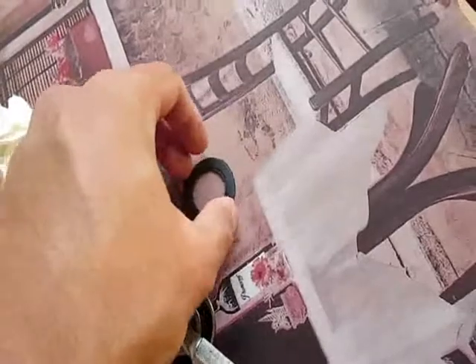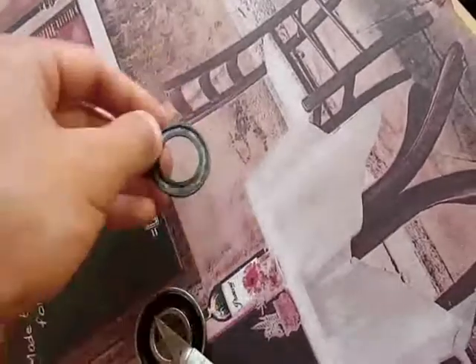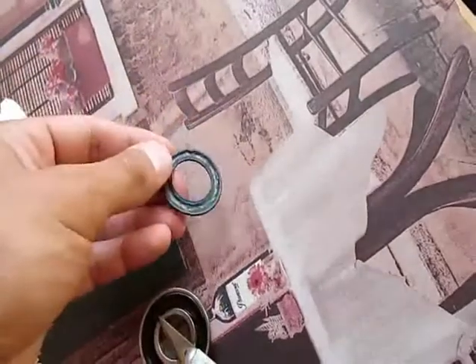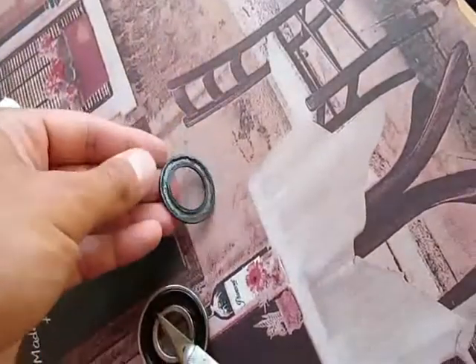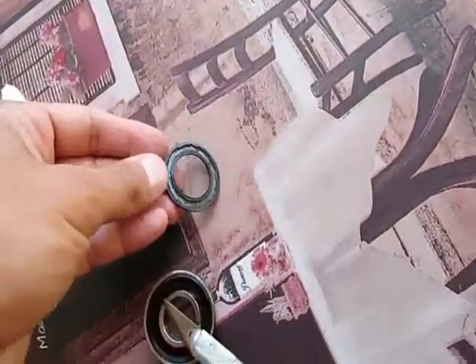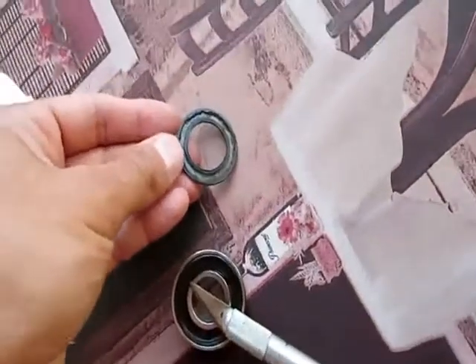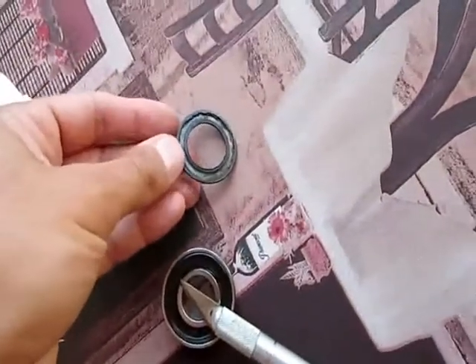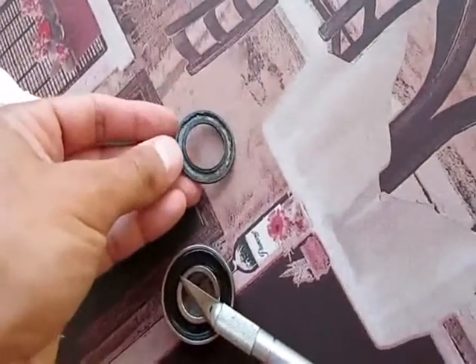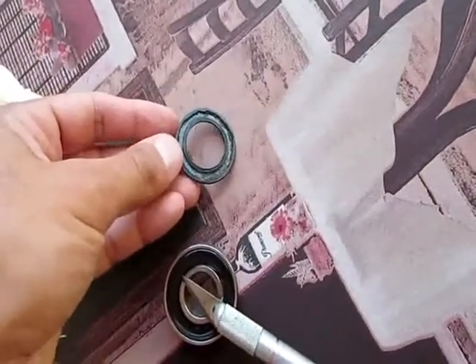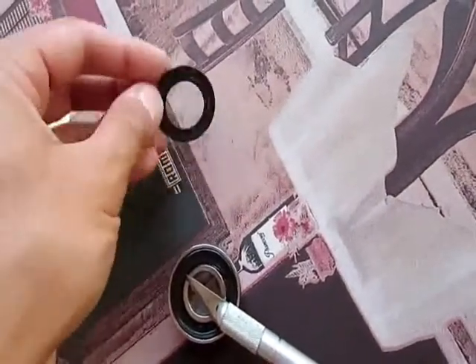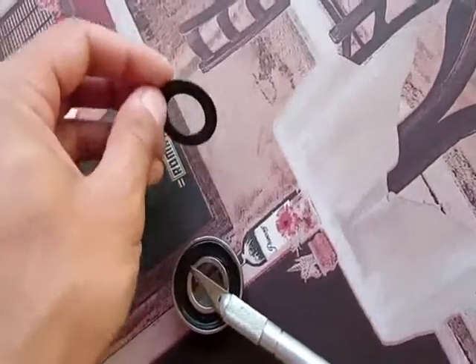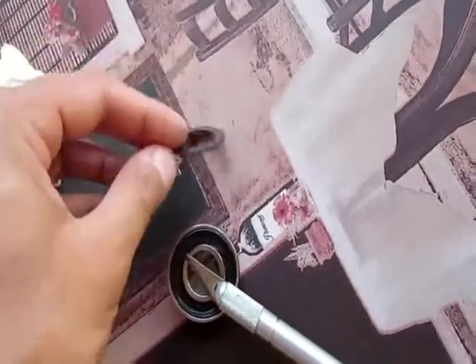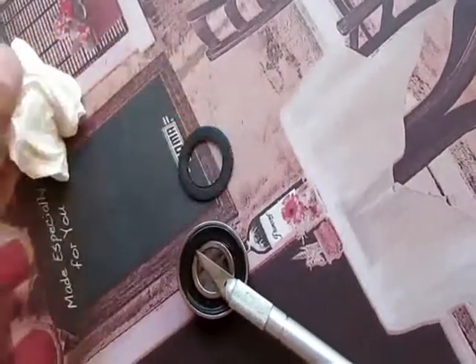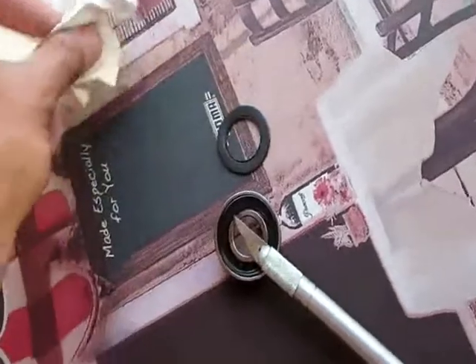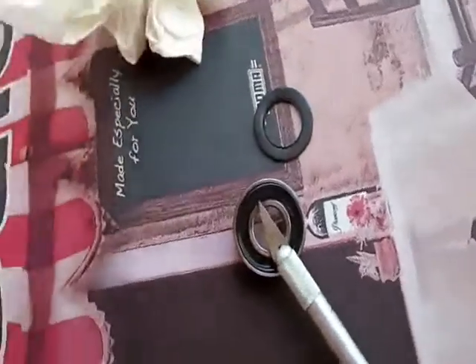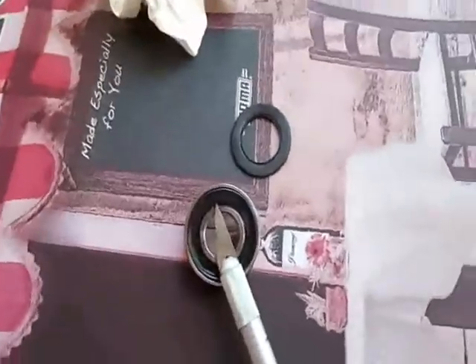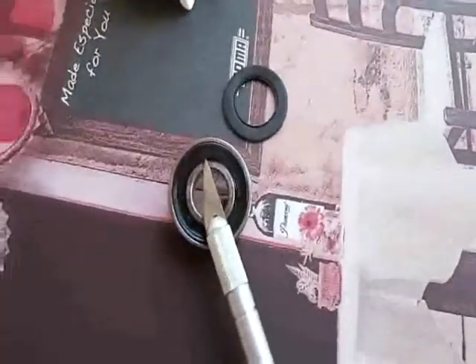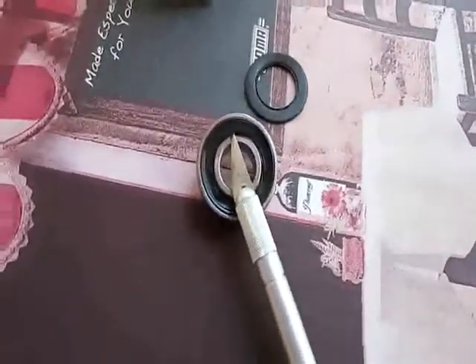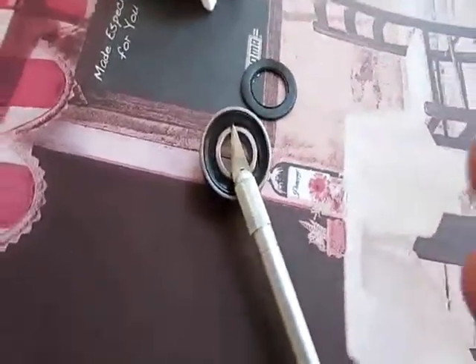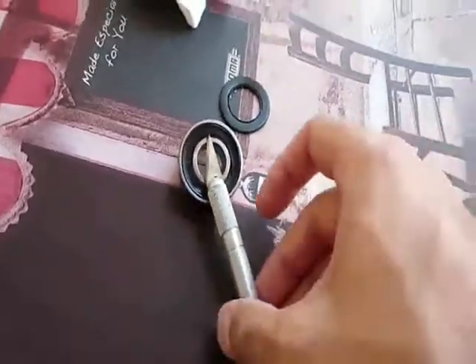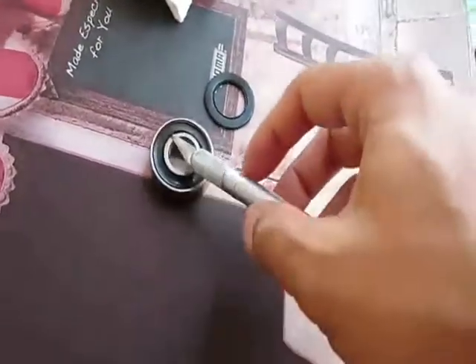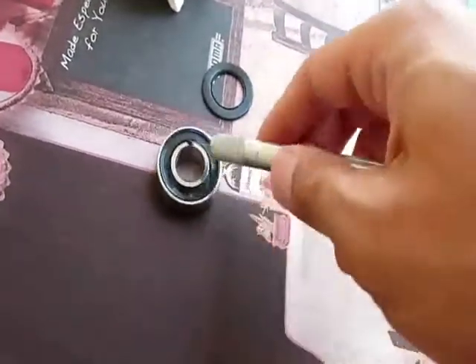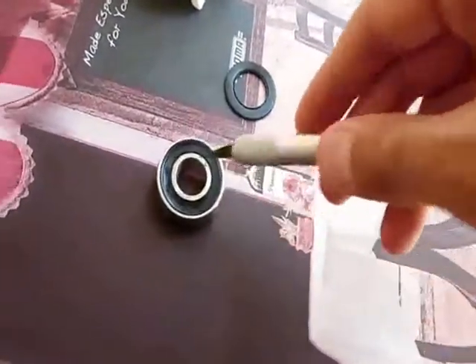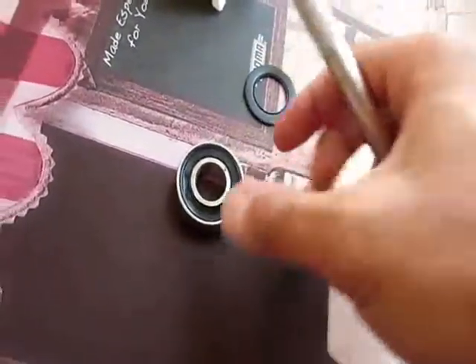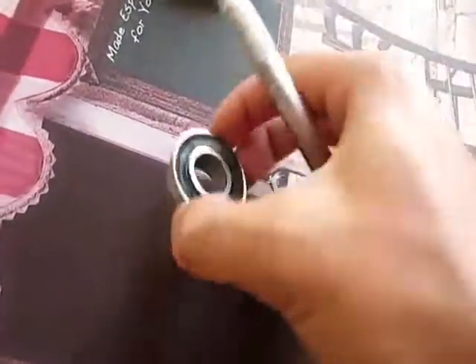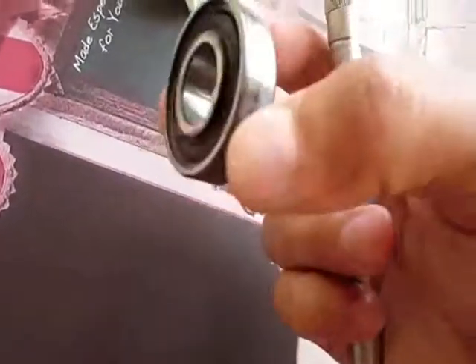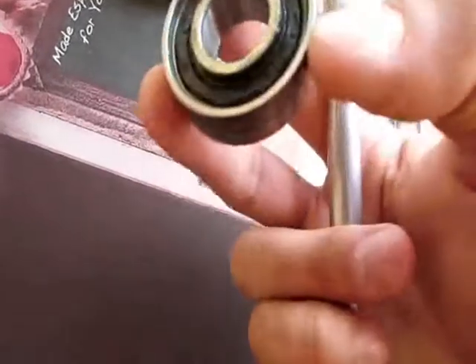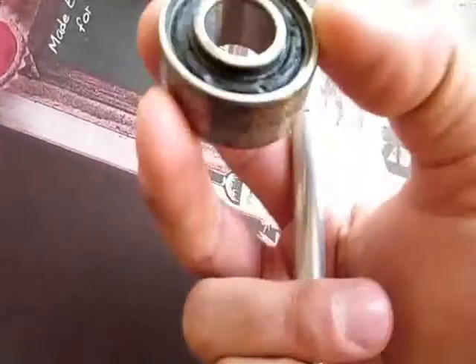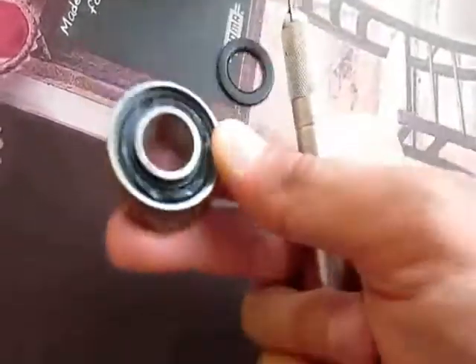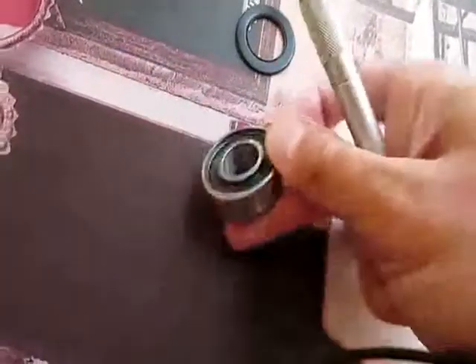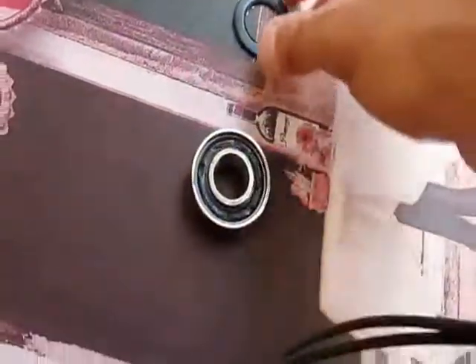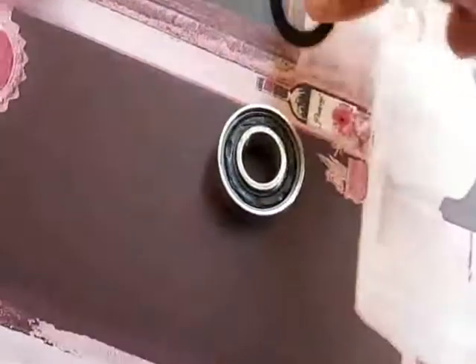I basically just screwed around with some bearings and whatnot I had, and I ordered new bearings. I got them today — or yesterday. So I'm taking apart the bearing that failed, the Korean one first.